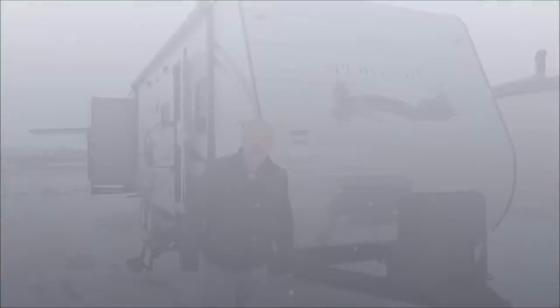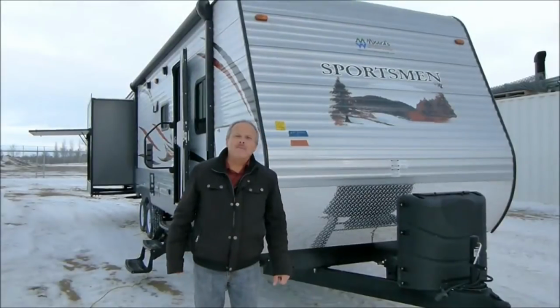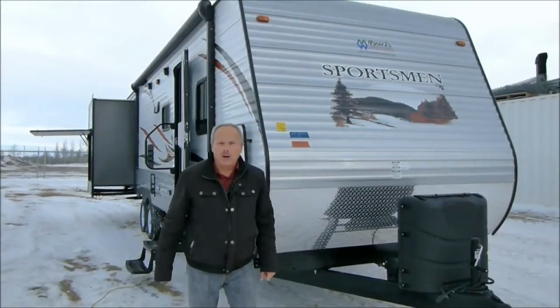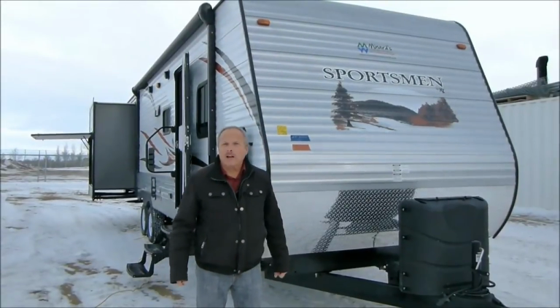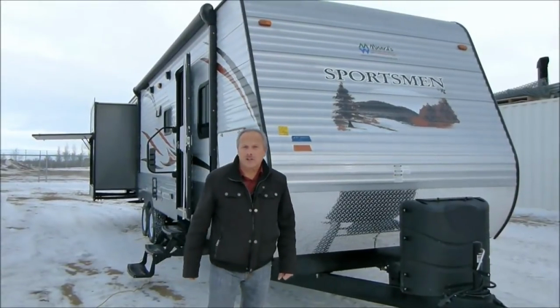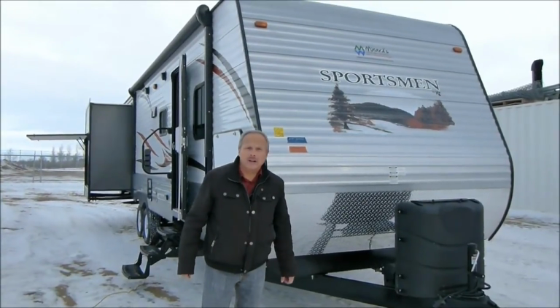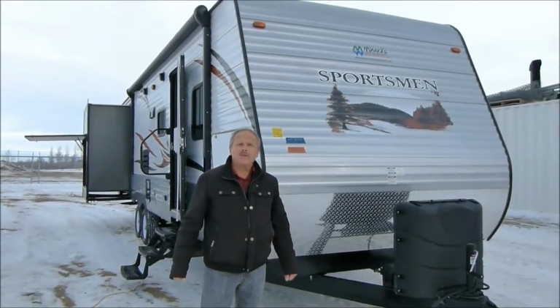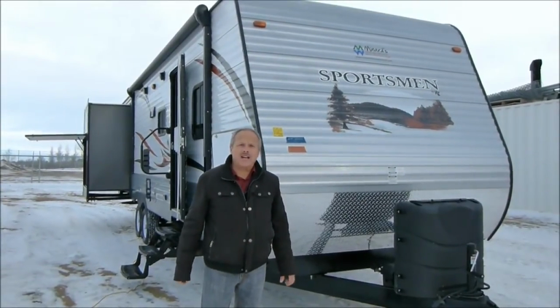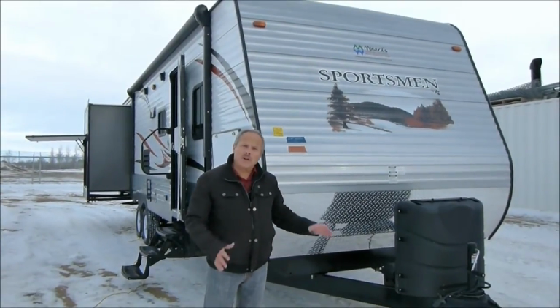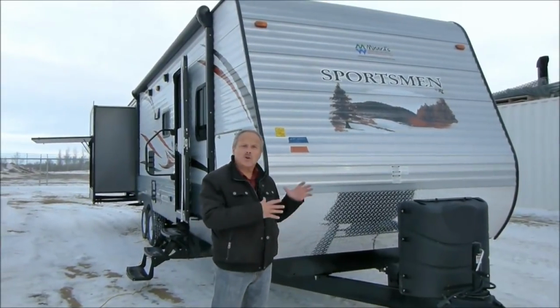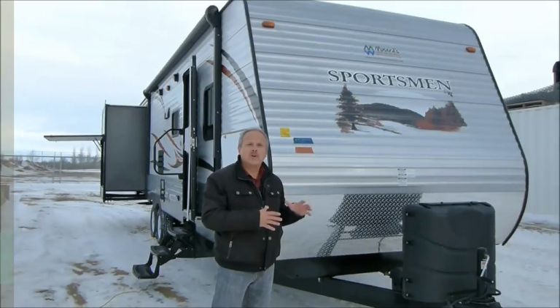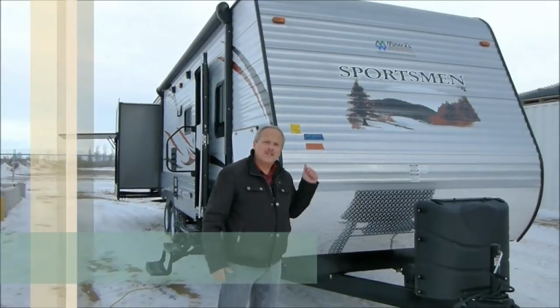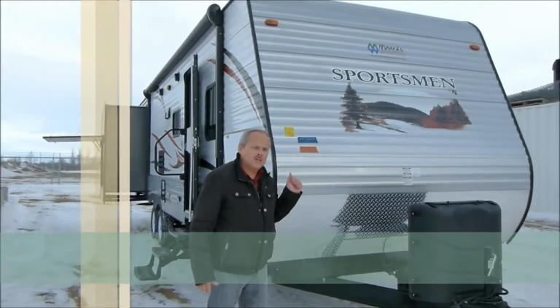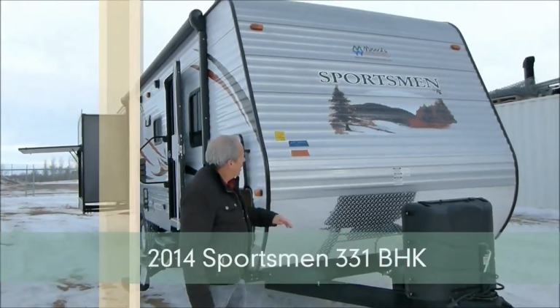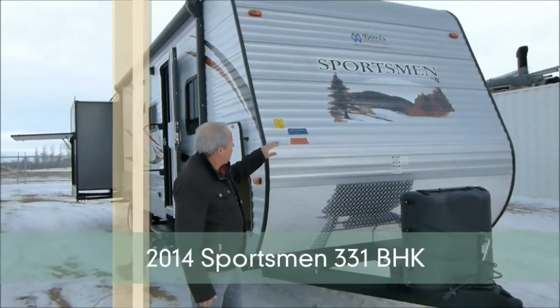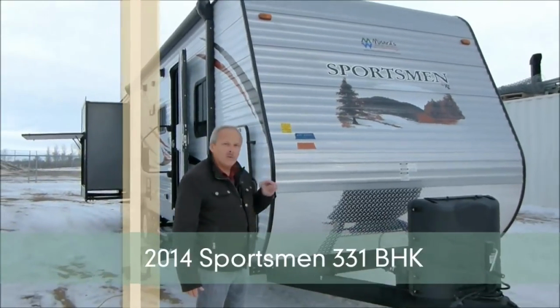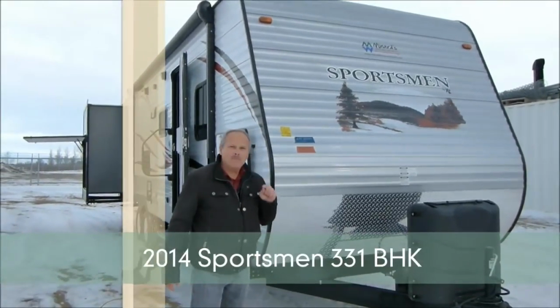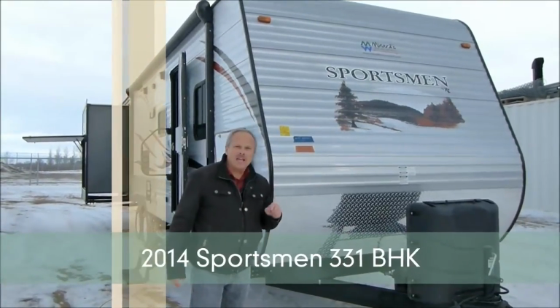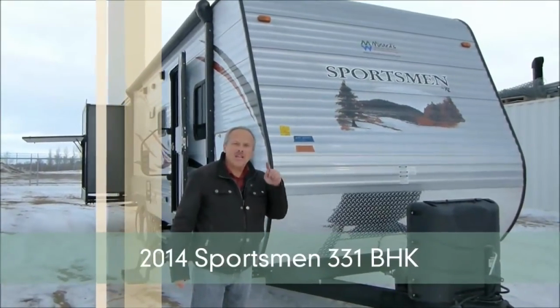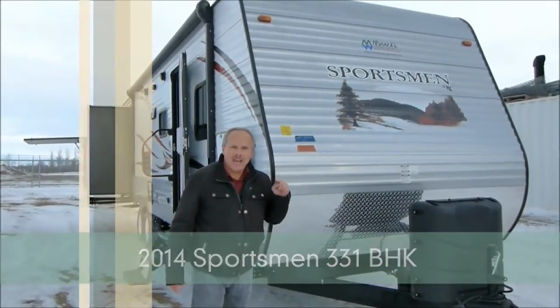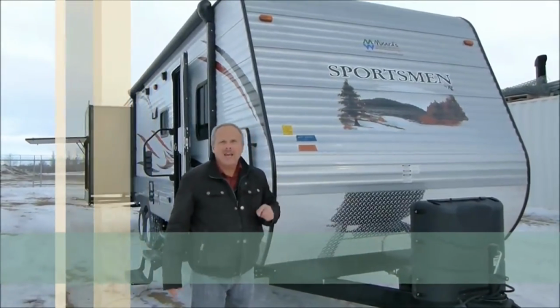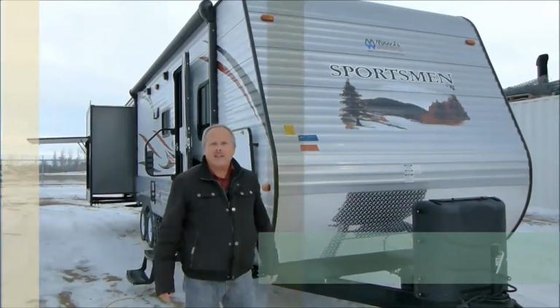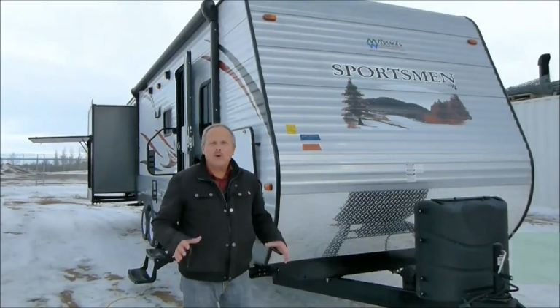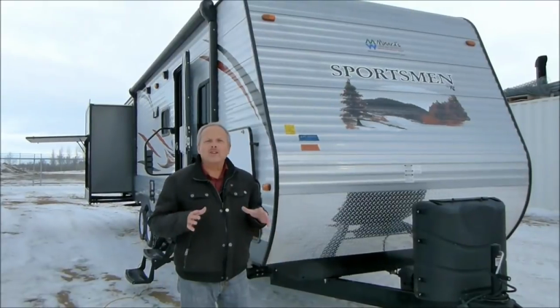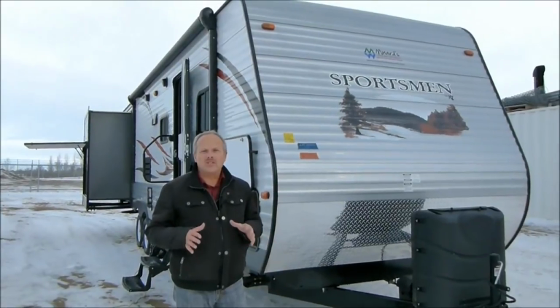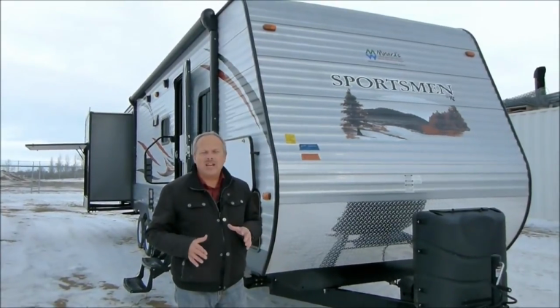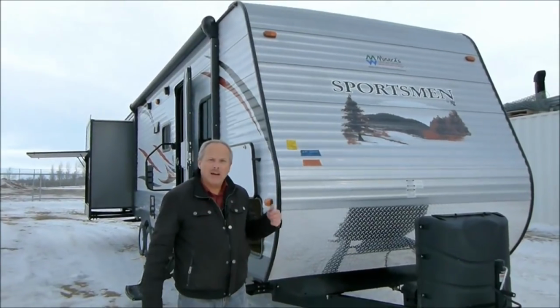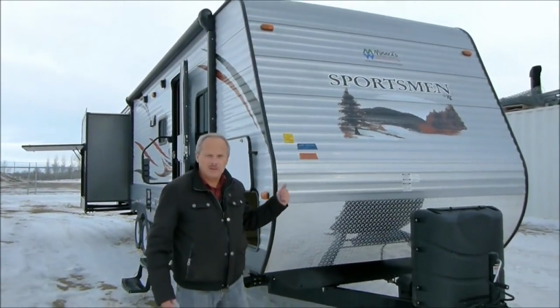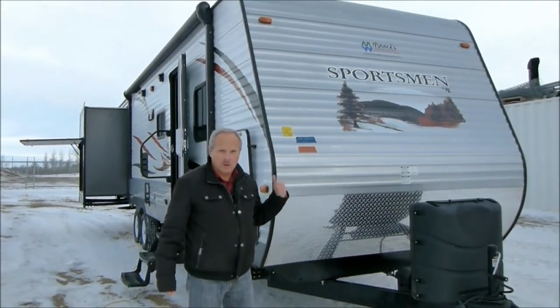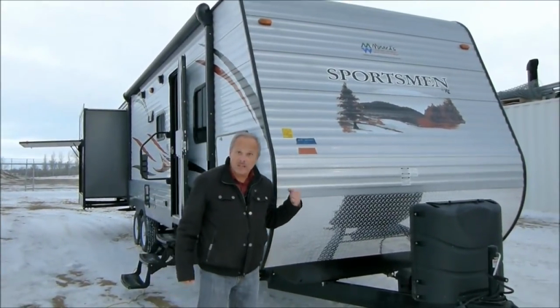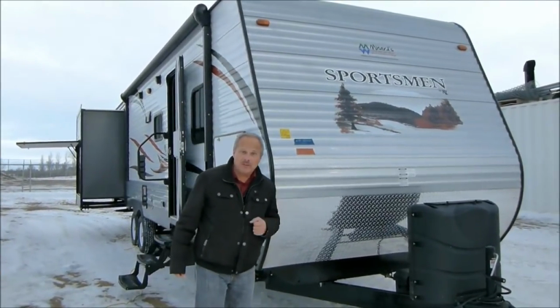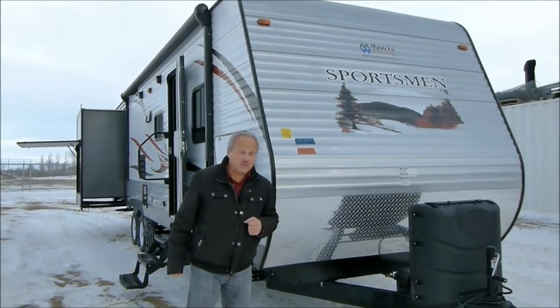Hi, I'm Nick Korlick with Miner's Leisure World, and I'm in Weyburn, Saskatchewan, wanting to show you the Sportsman 331BHK — a brand new design by KZ Manufacturing.